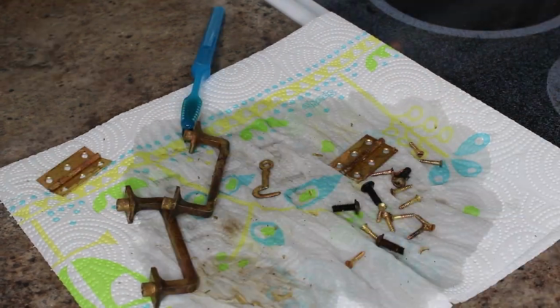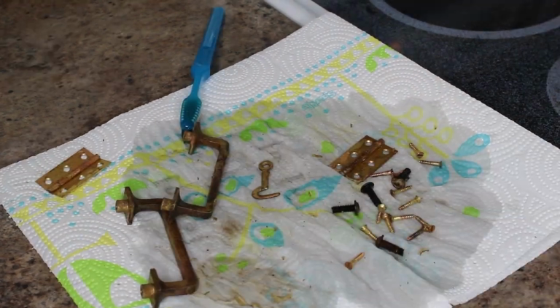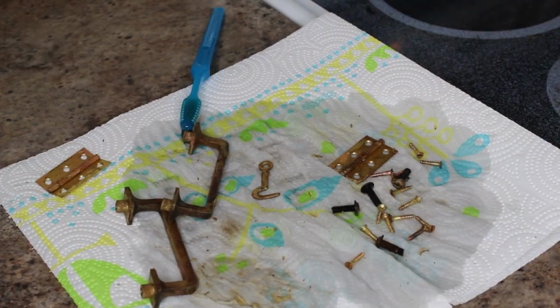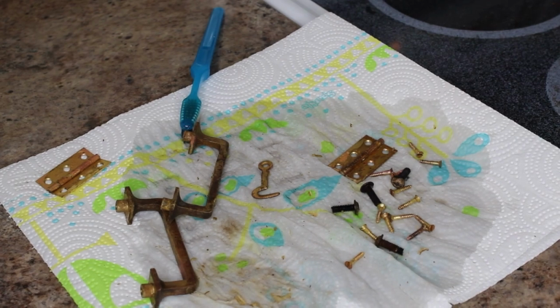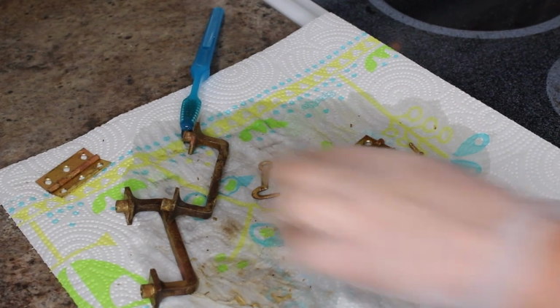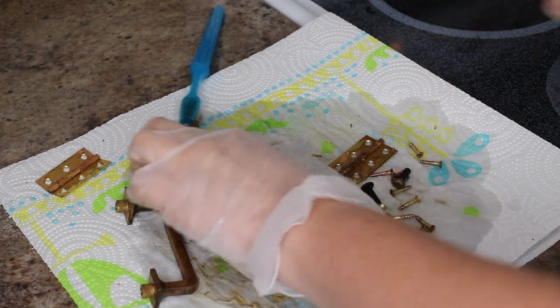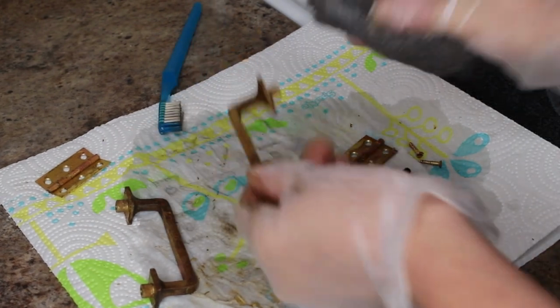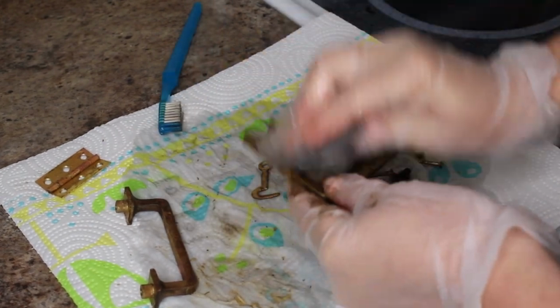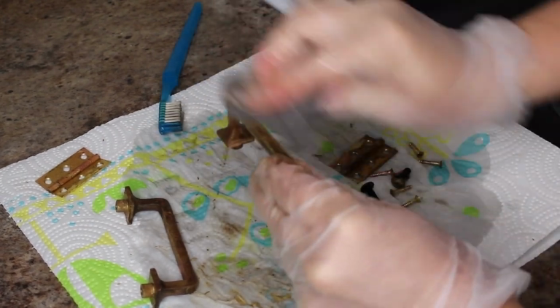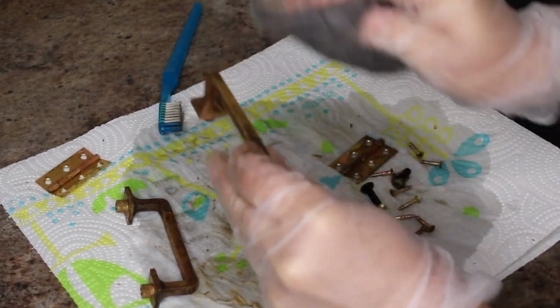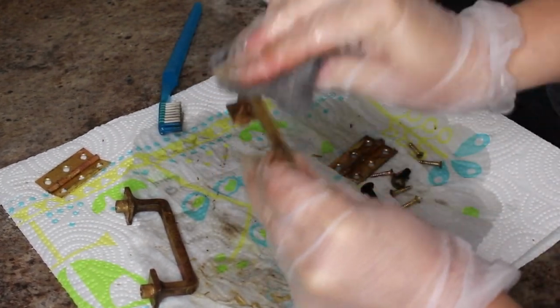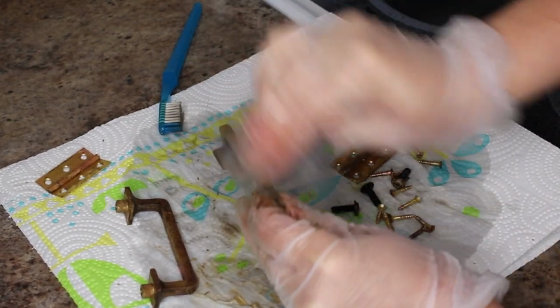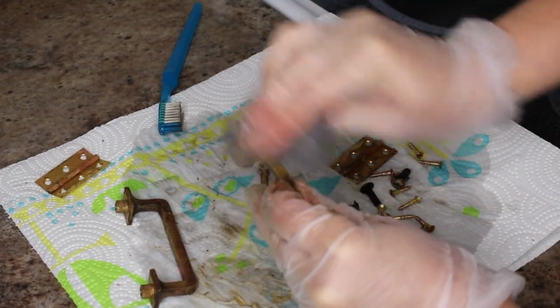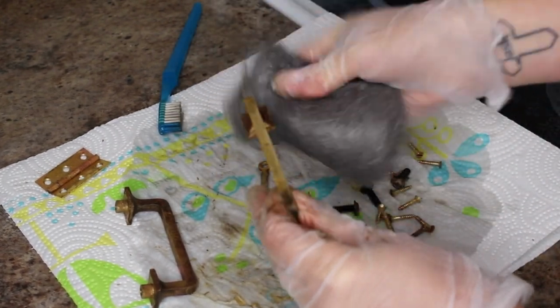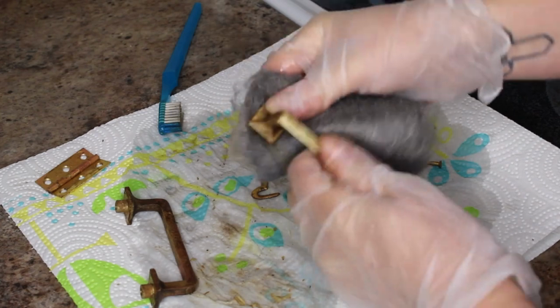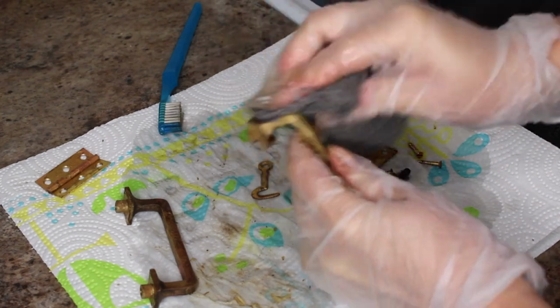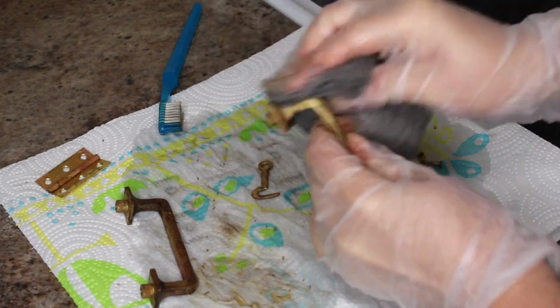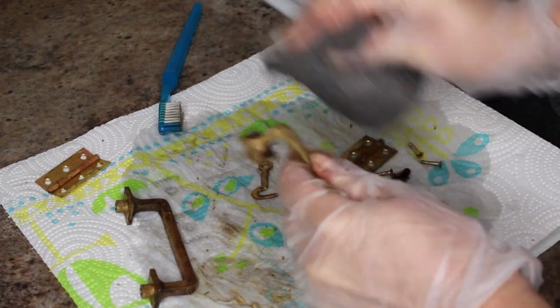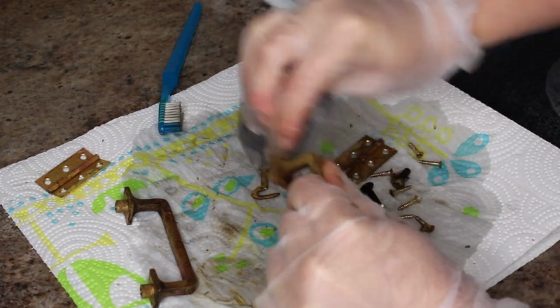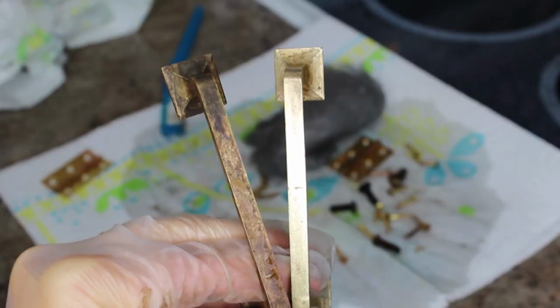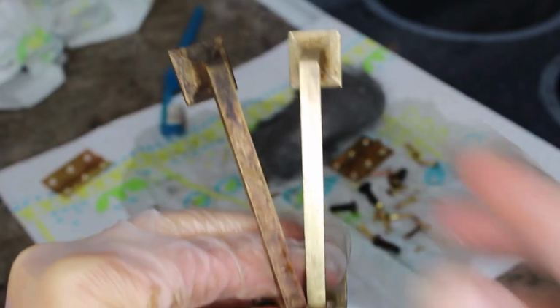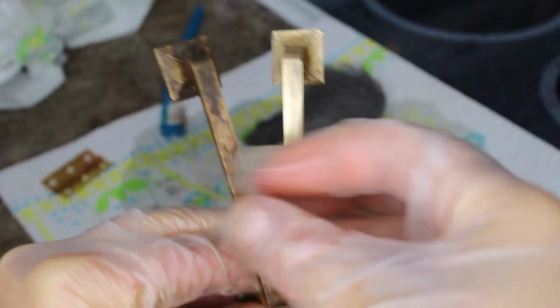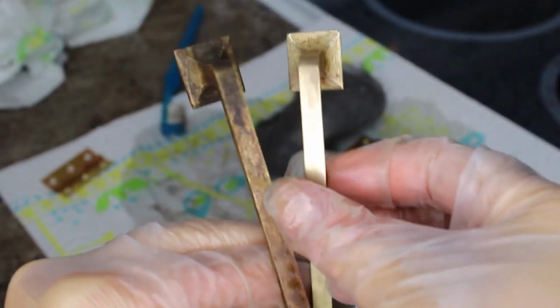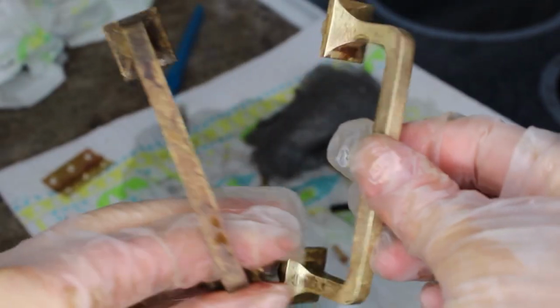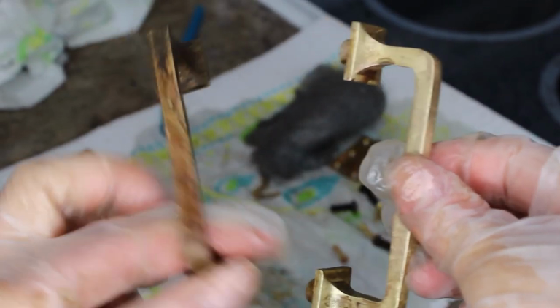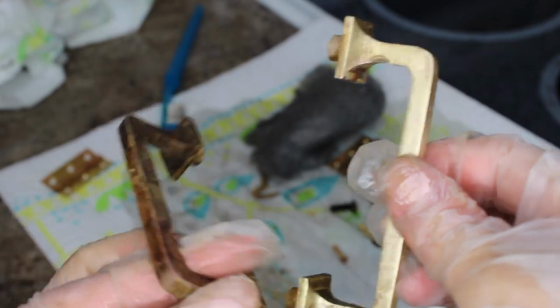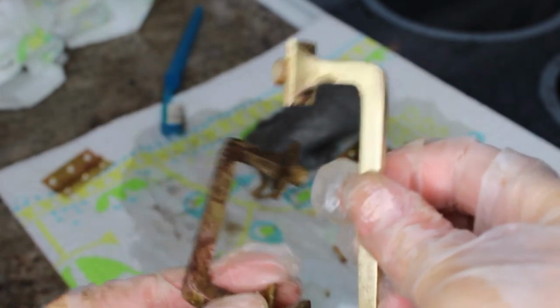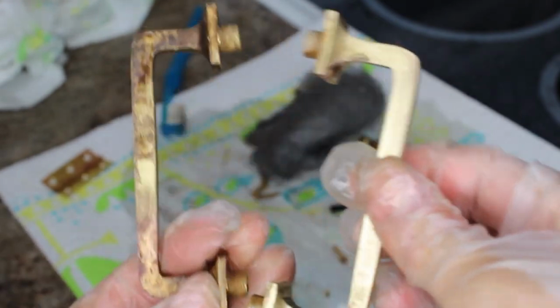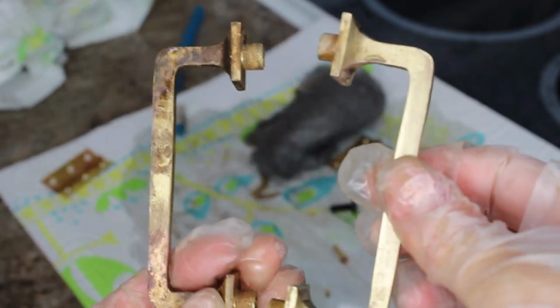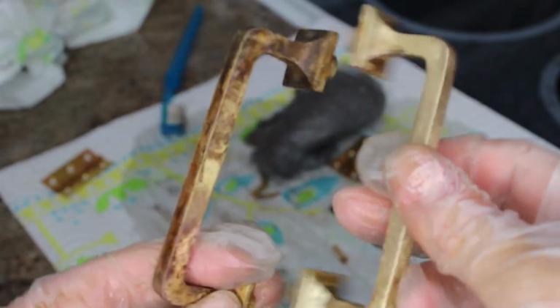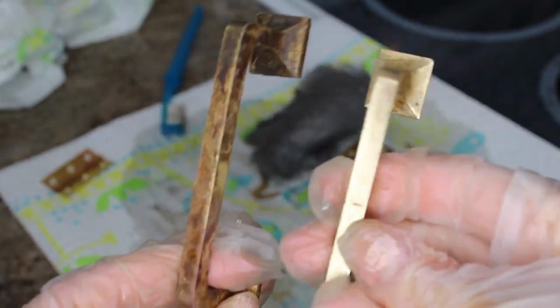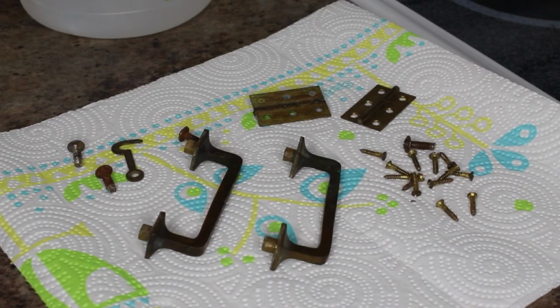Once I'm done scrubbing them with the toothbrush, I'll come in with some damp fine steel wool and just scrub them up and polish them until they are as shiny as I would like them to be. Here's a side-by-side comparison for before and after the steel wool has been used to shine it up.